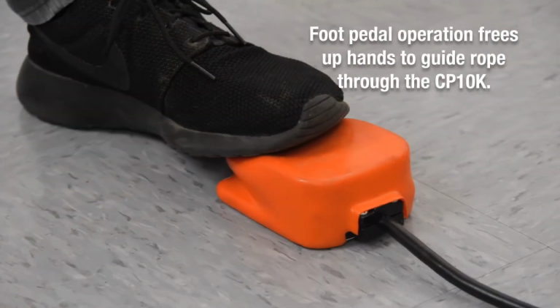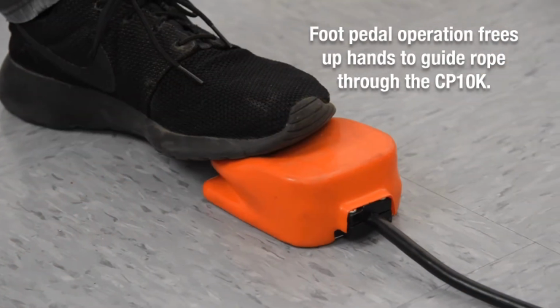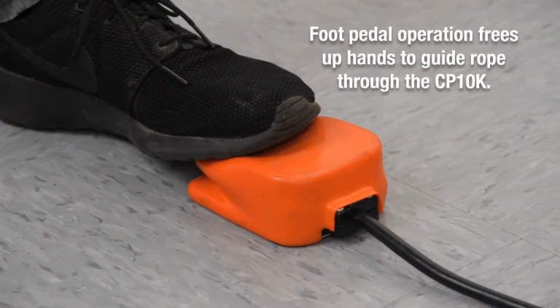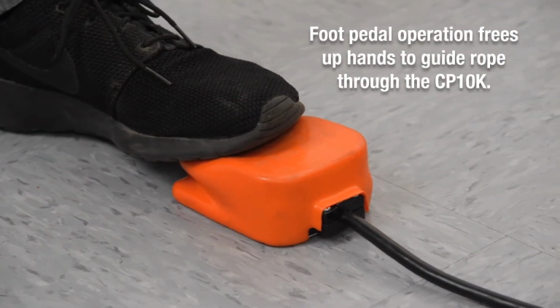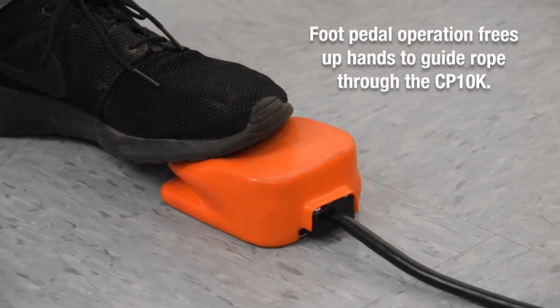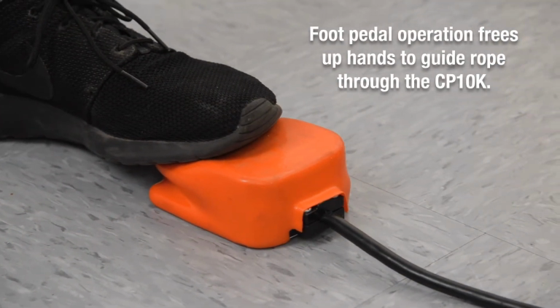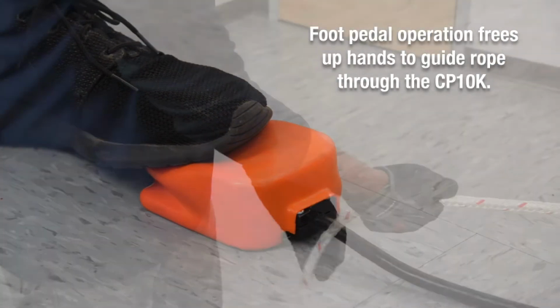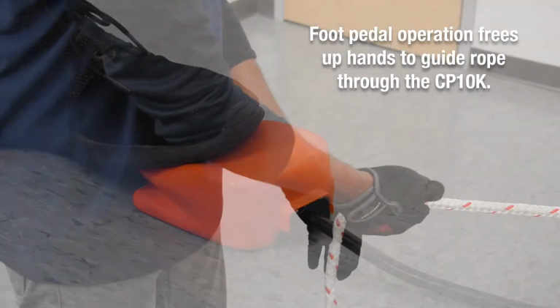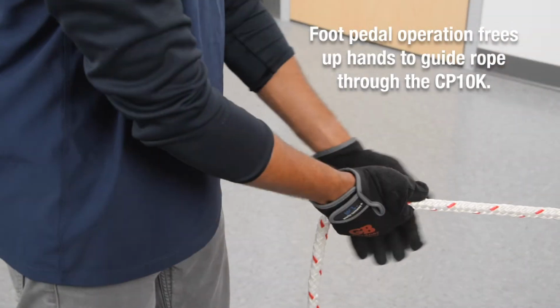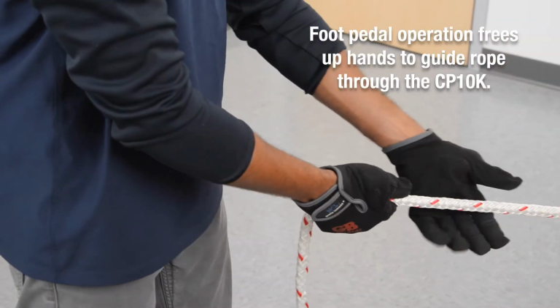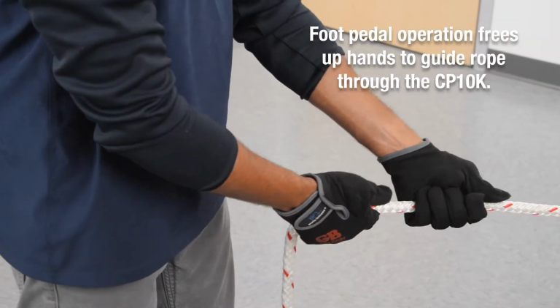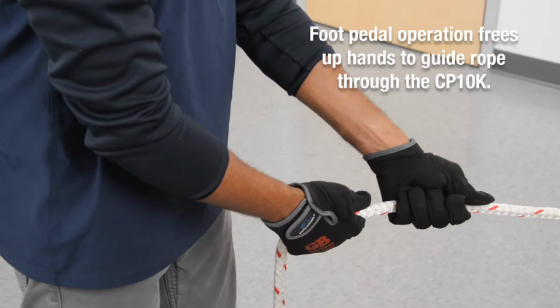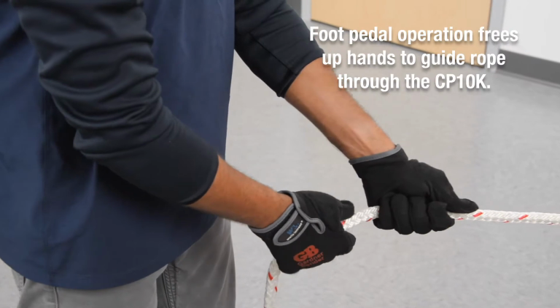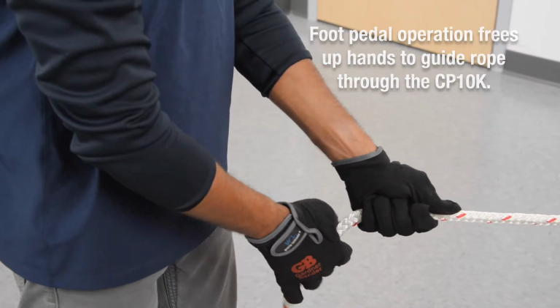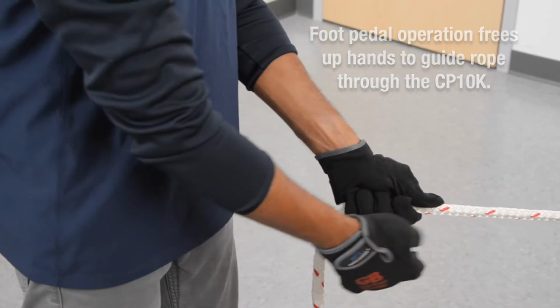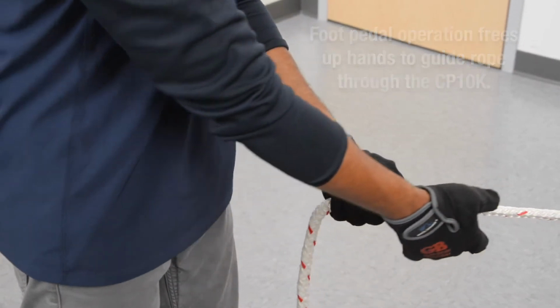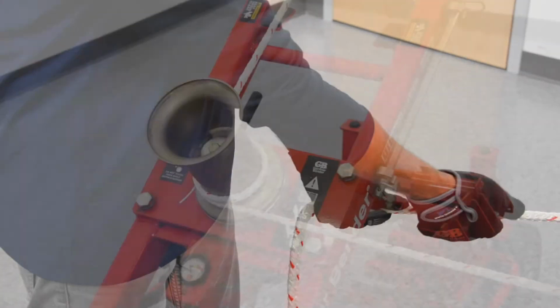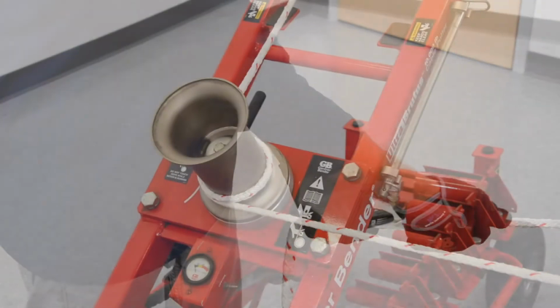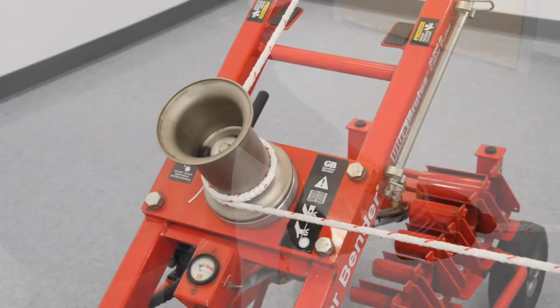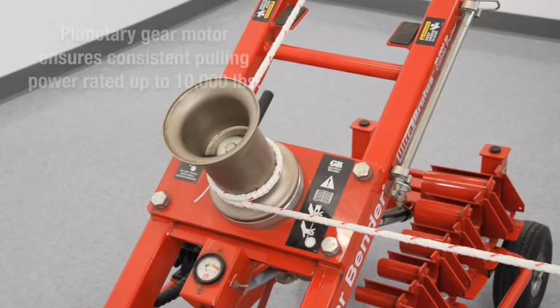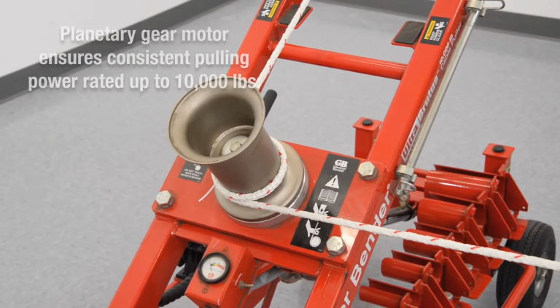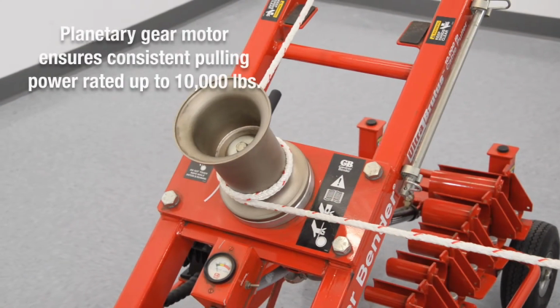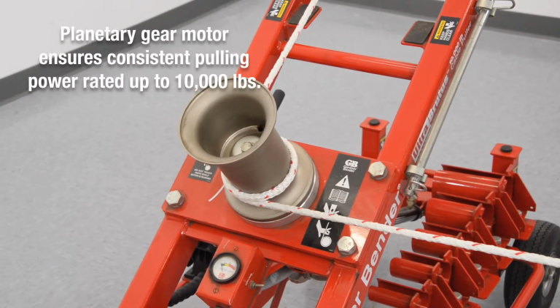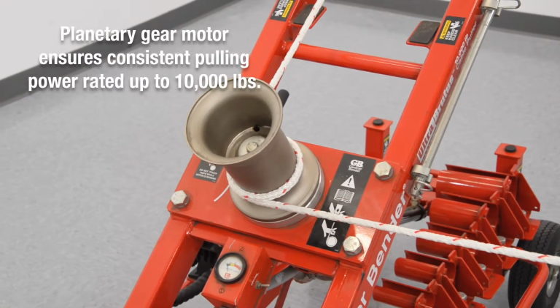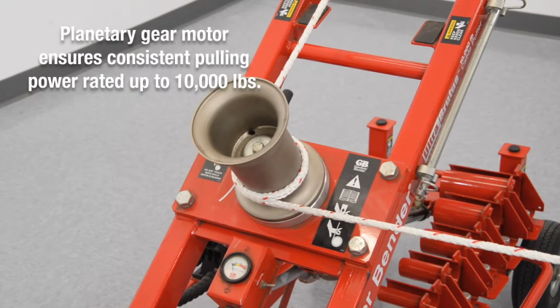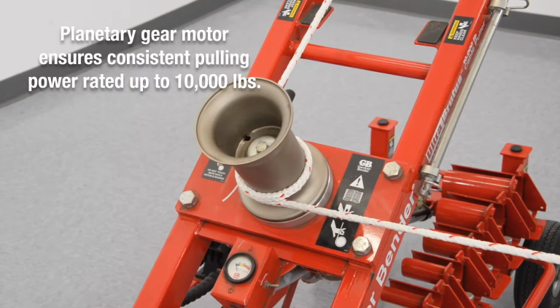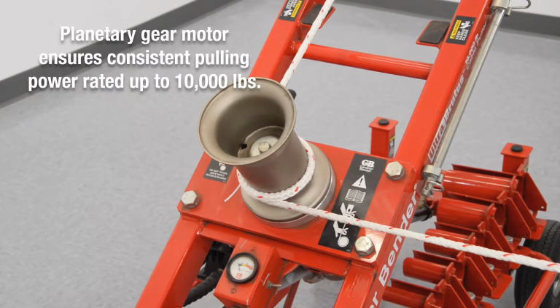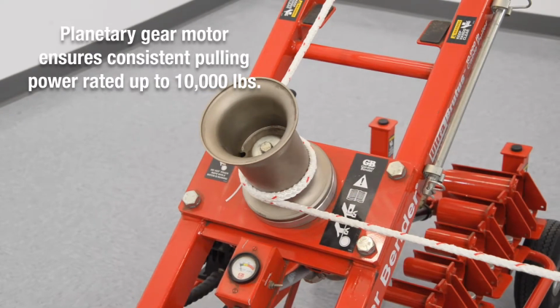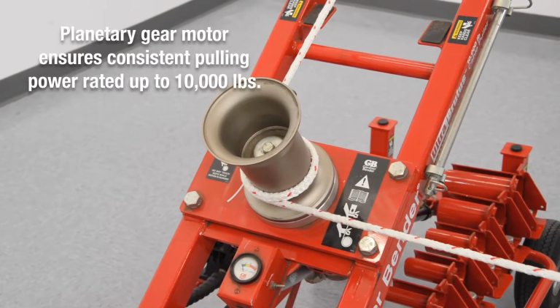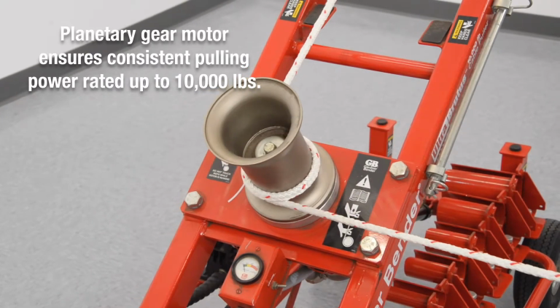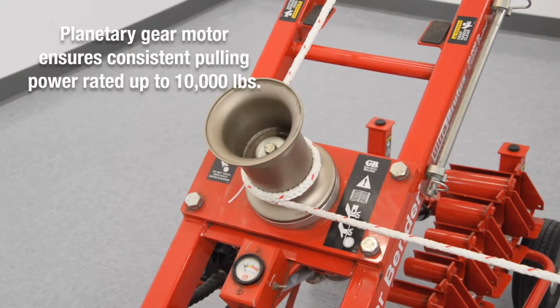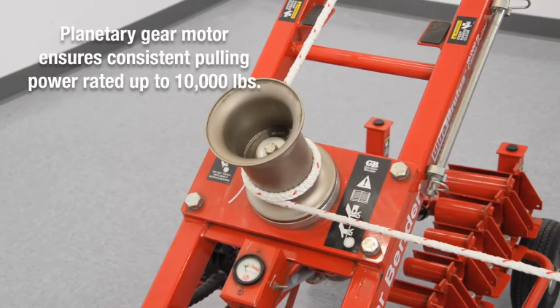Foot pedal operation frees up hands to guide rope through the CP10K. A planetary gear motor ensures consistent pulling power rated up to 10,000 pounds.